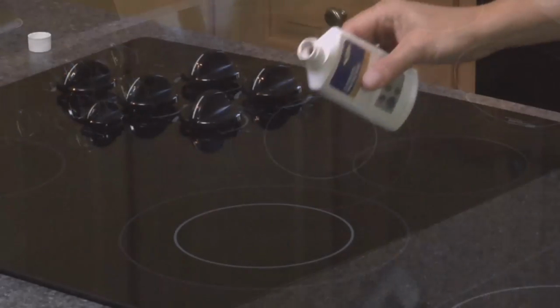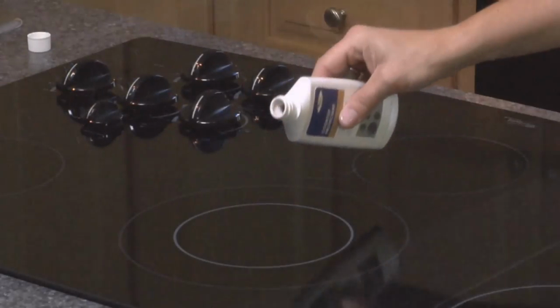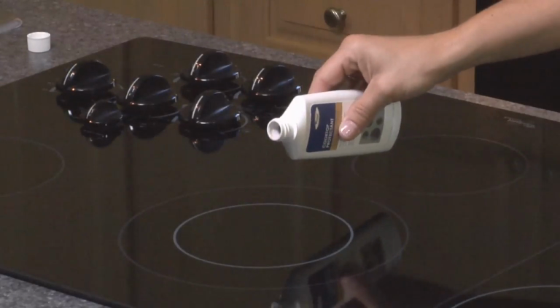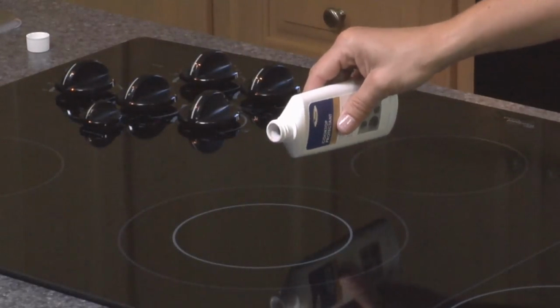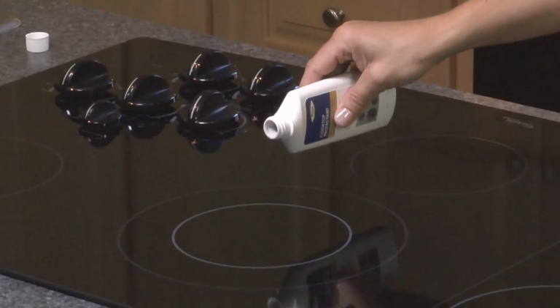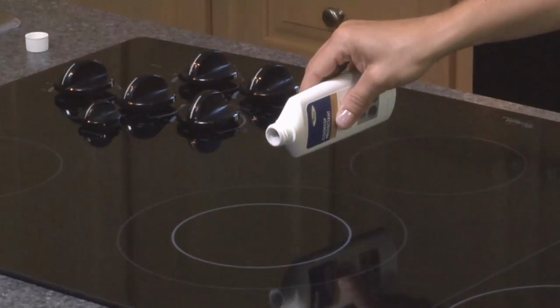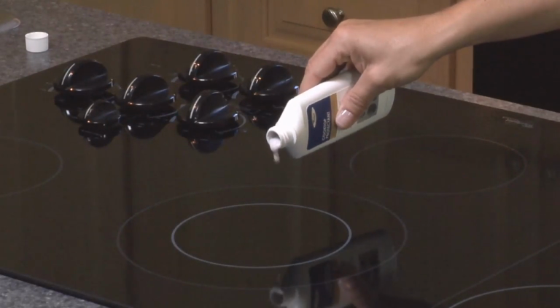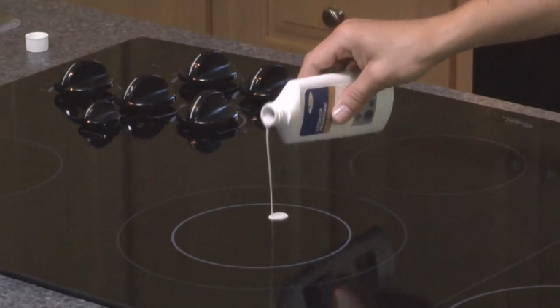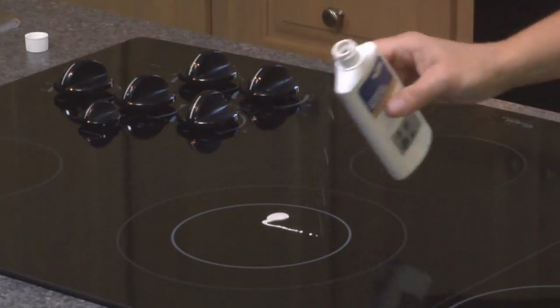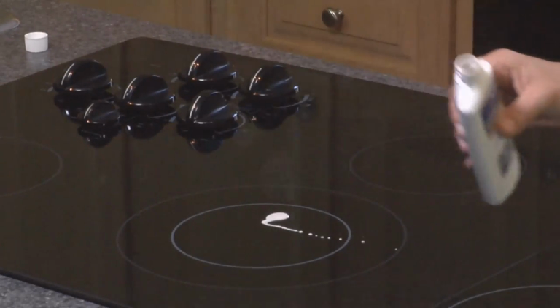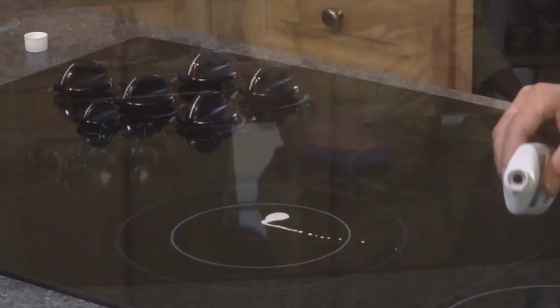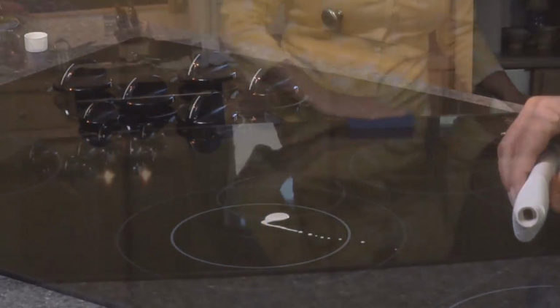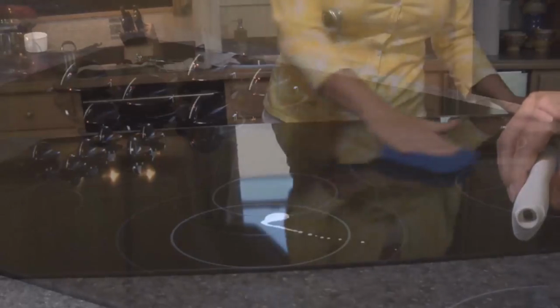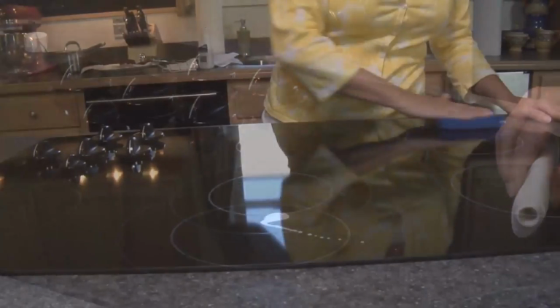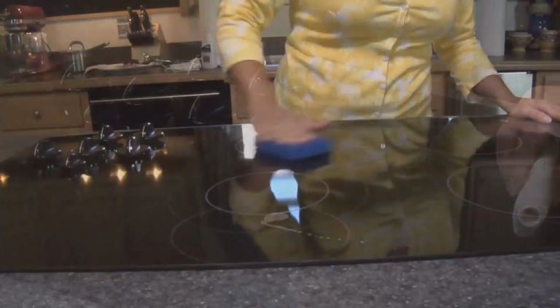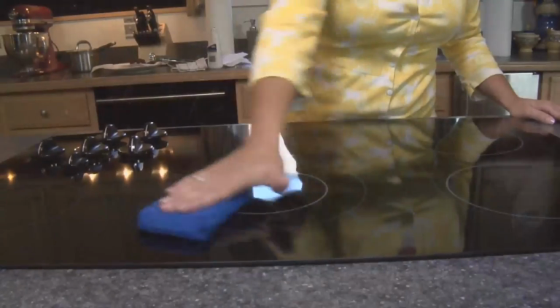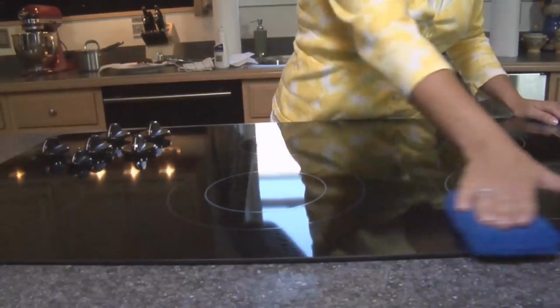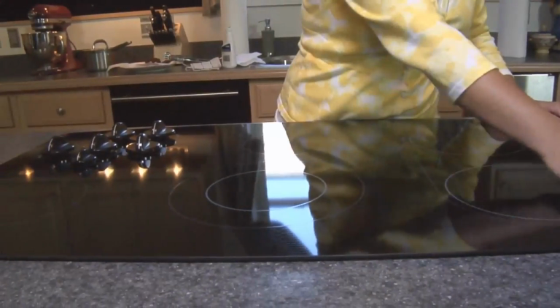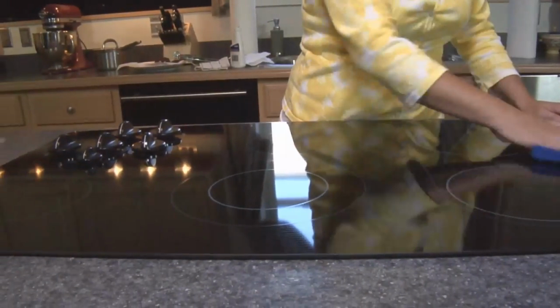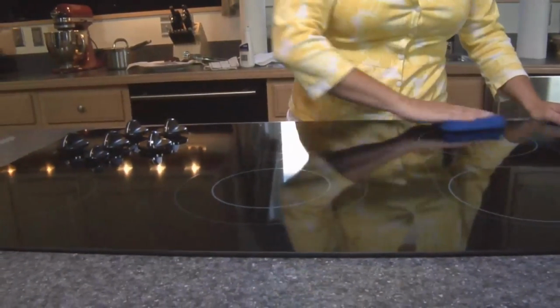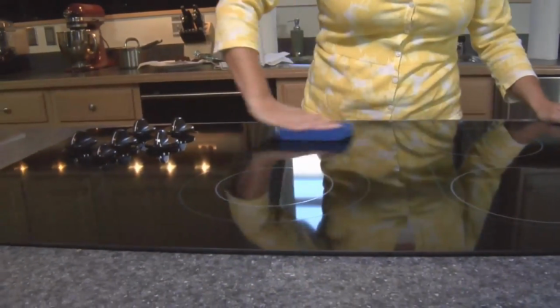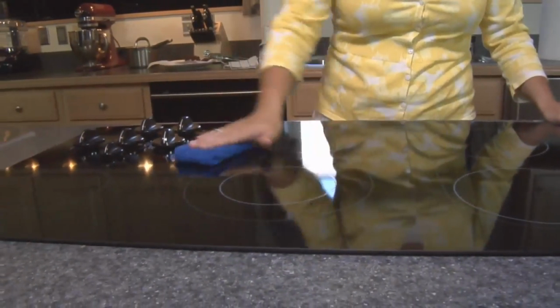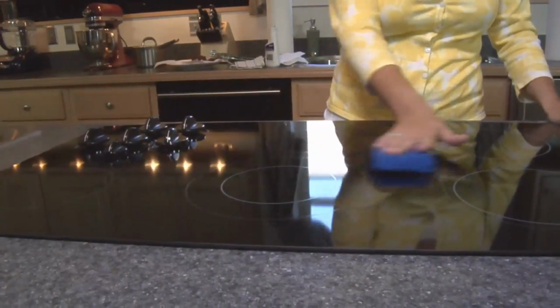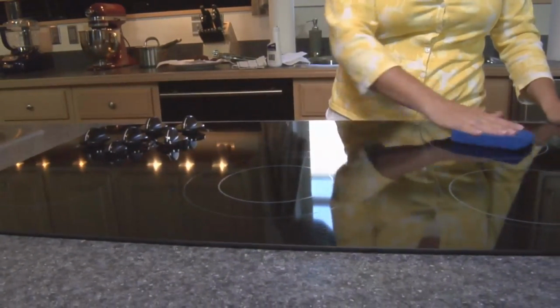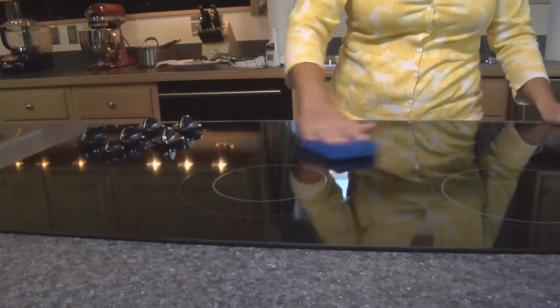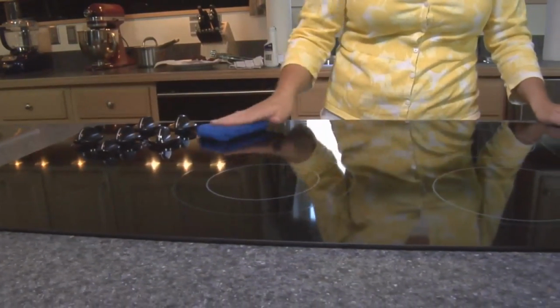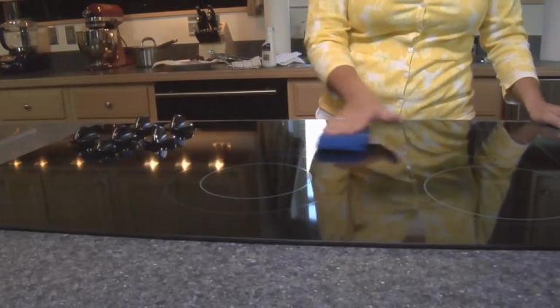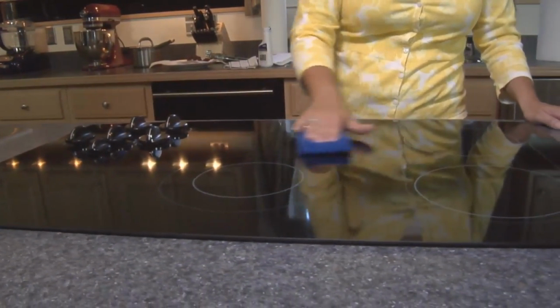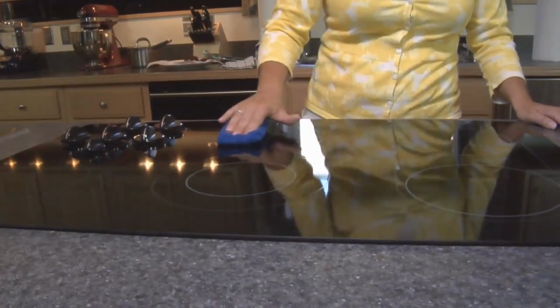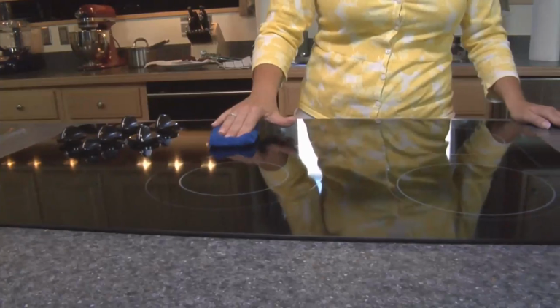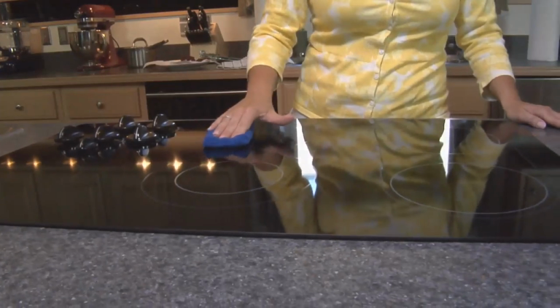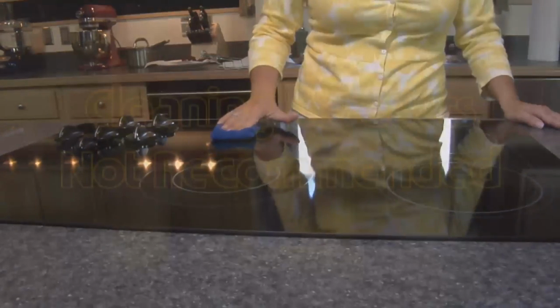After cleaning, apply a small amount of concentrated cooktop protectant using the applicator provided and spread it uniformly on the cooktop until it's clear and sparkling.